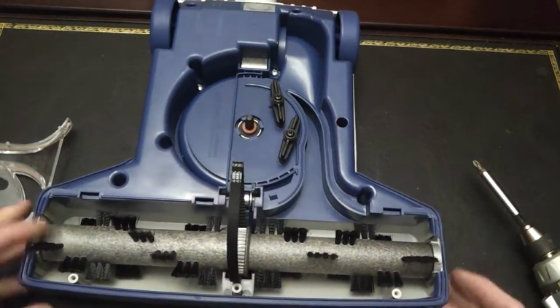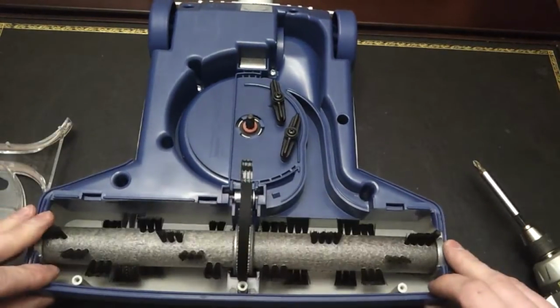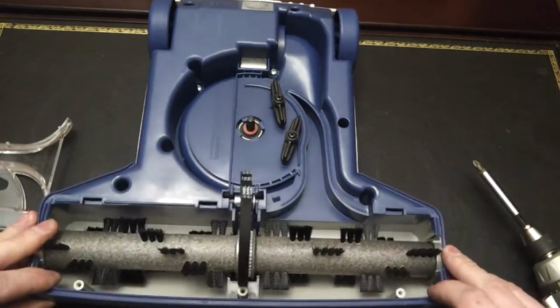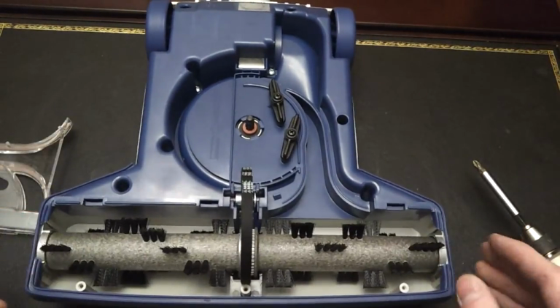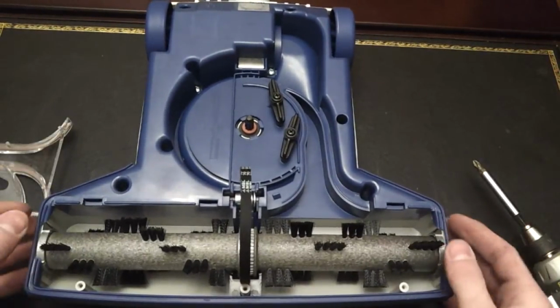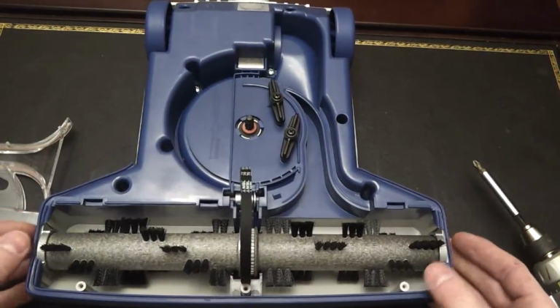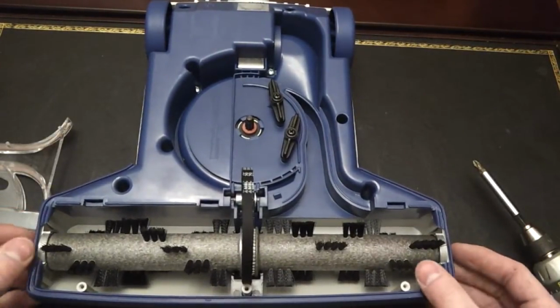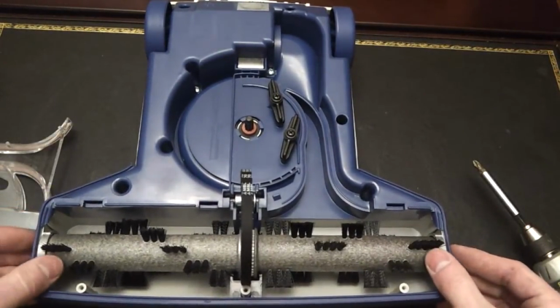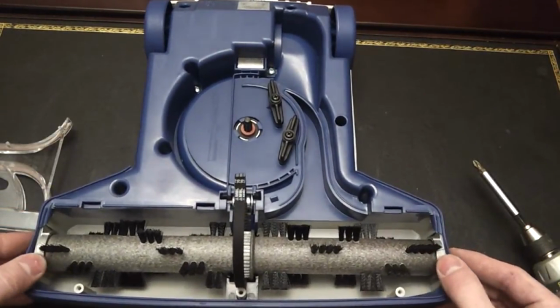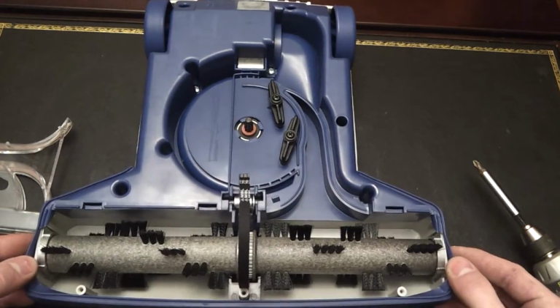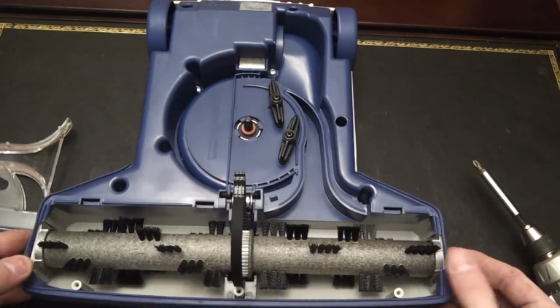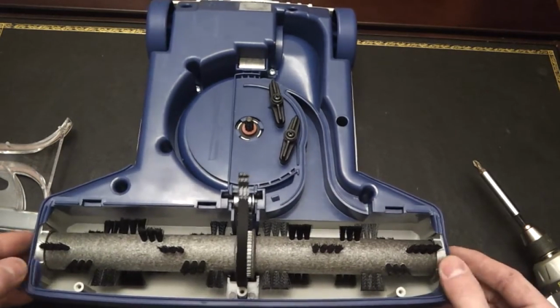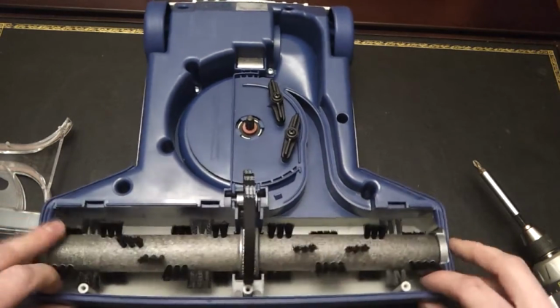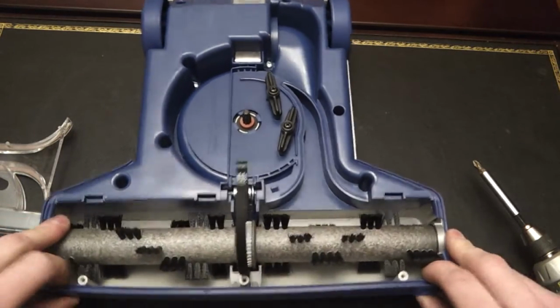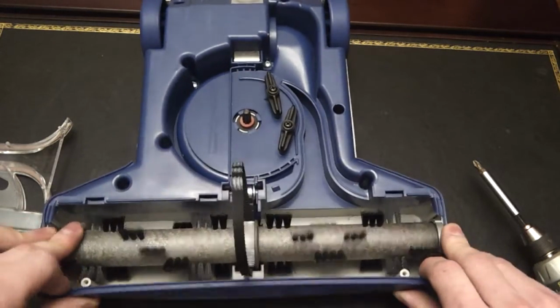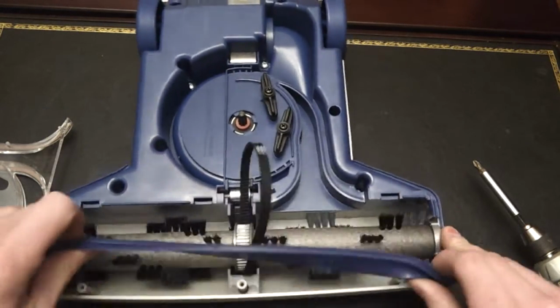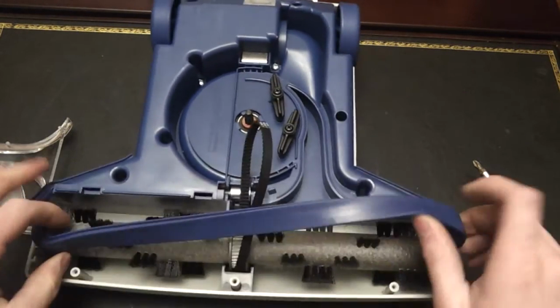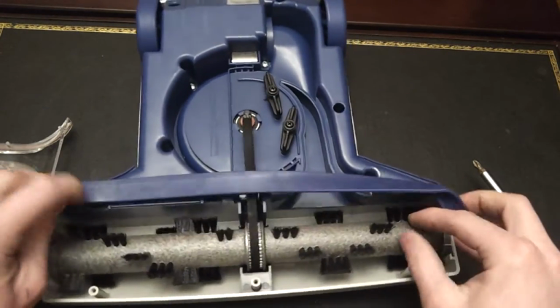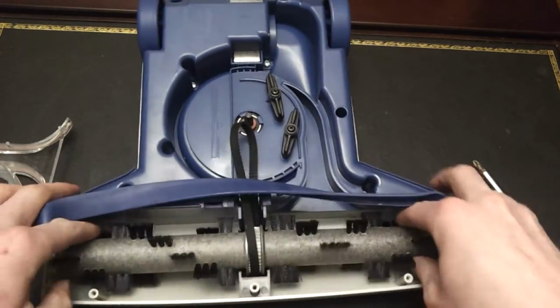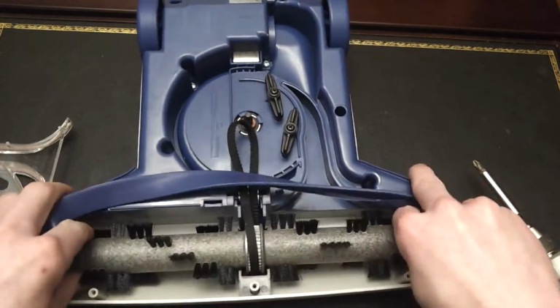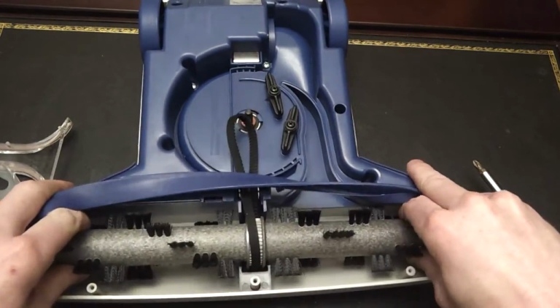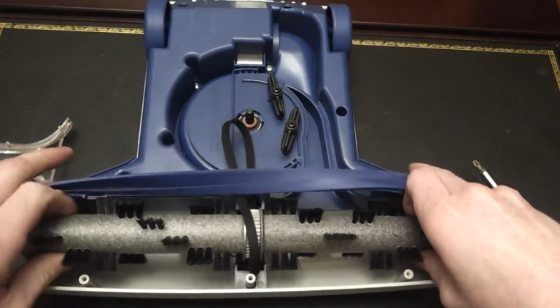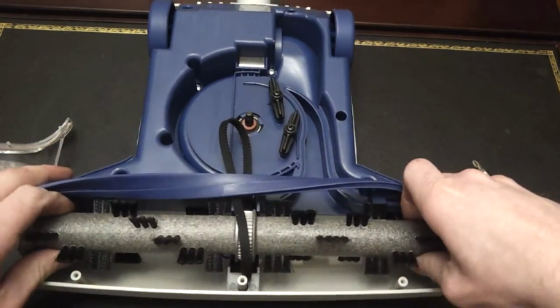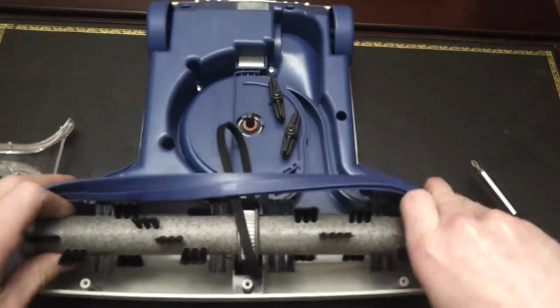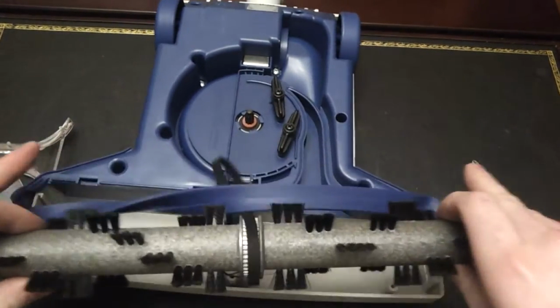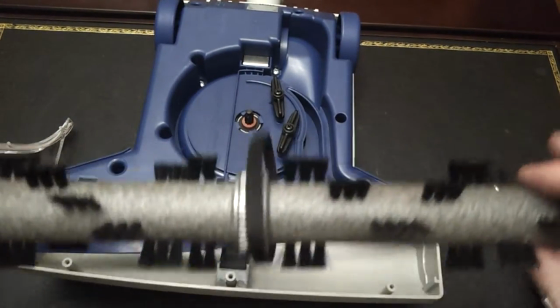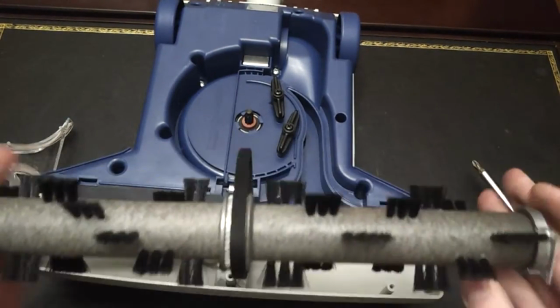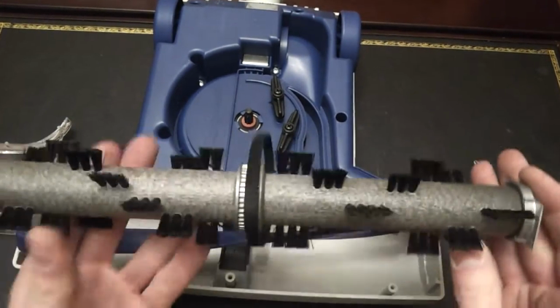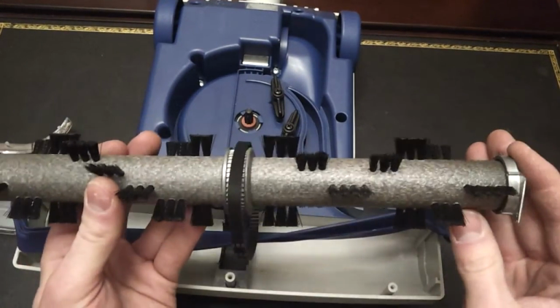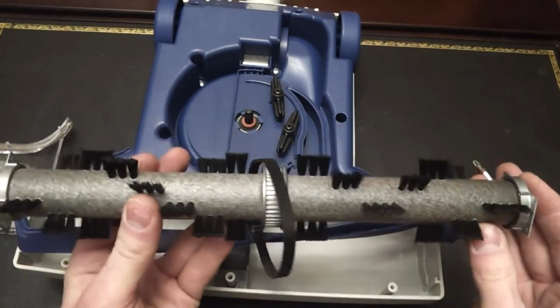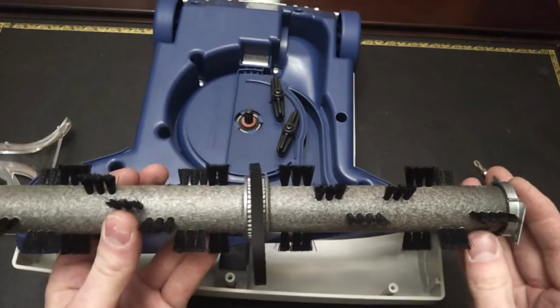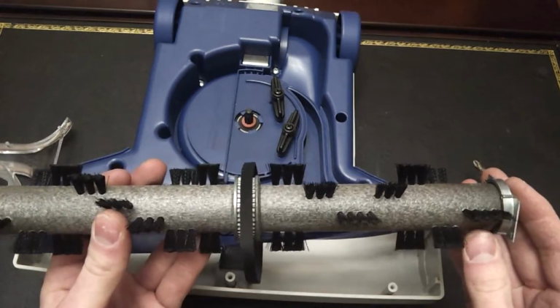The ends of the brush roll are held in place by the furniture guard, so we peel that back out of the way and lift. Now we have the brush roll assembly out along with the belt.